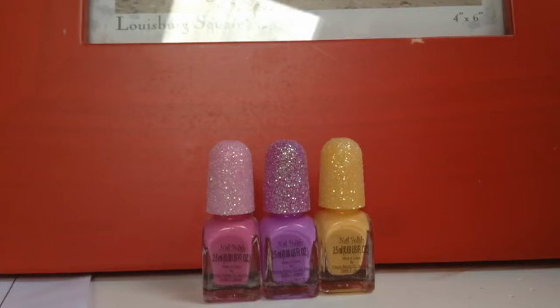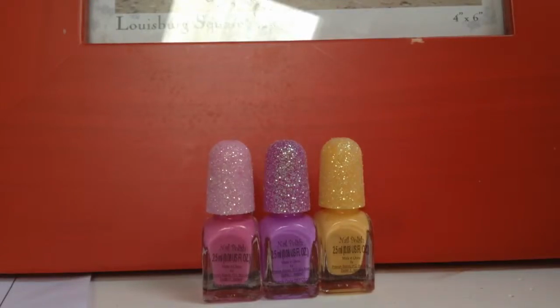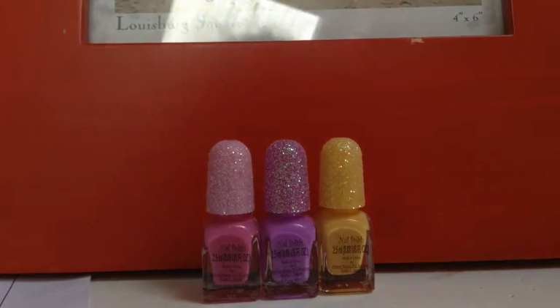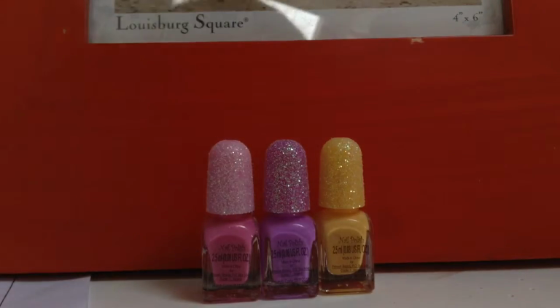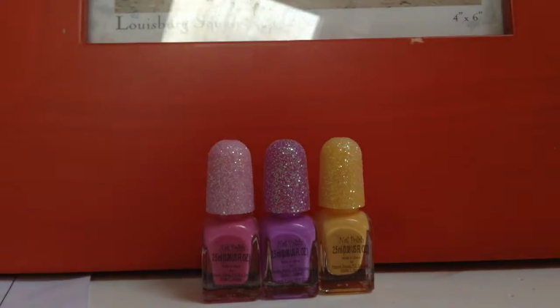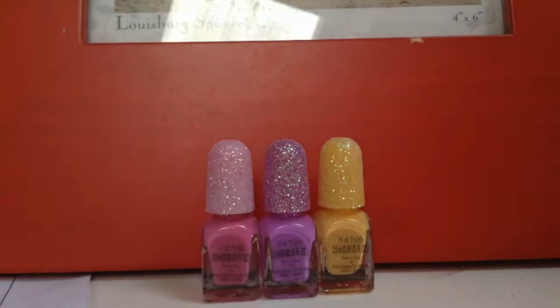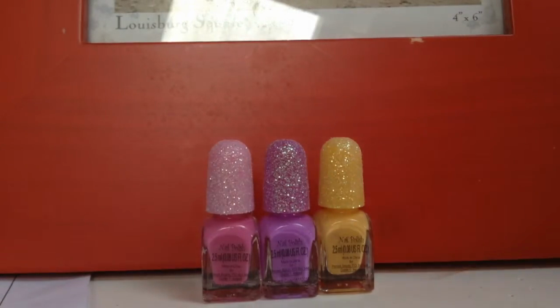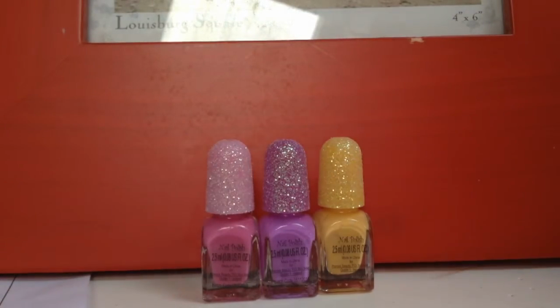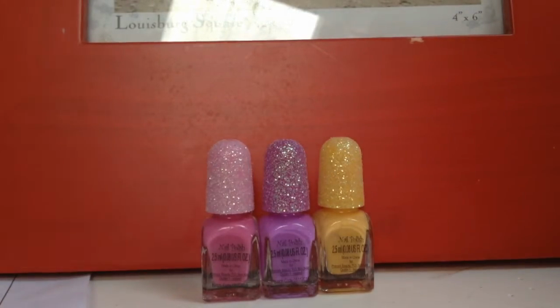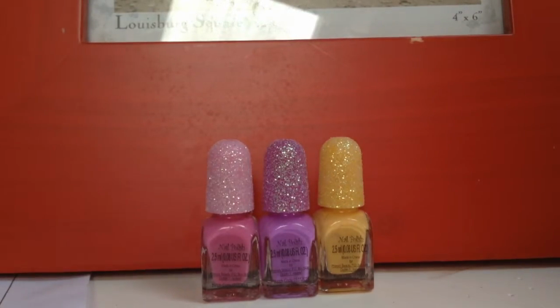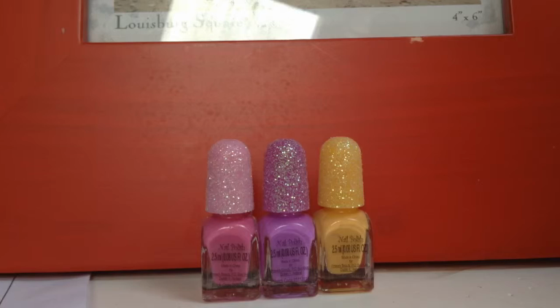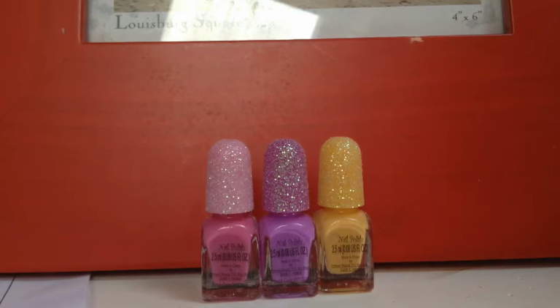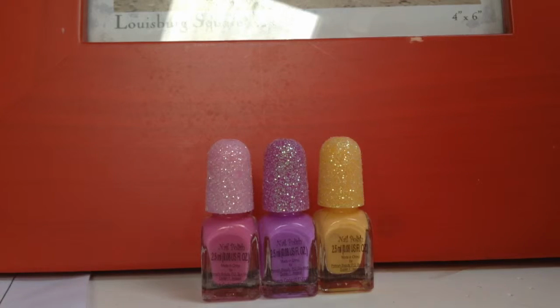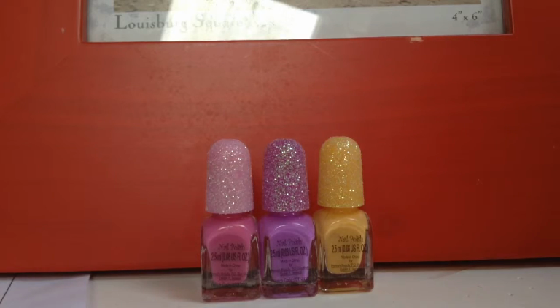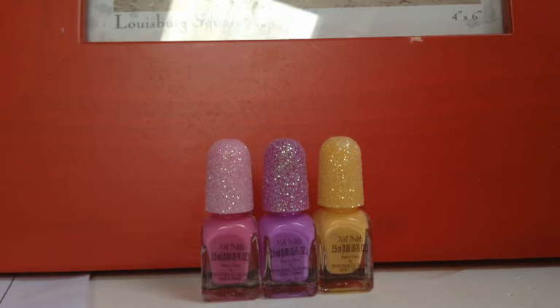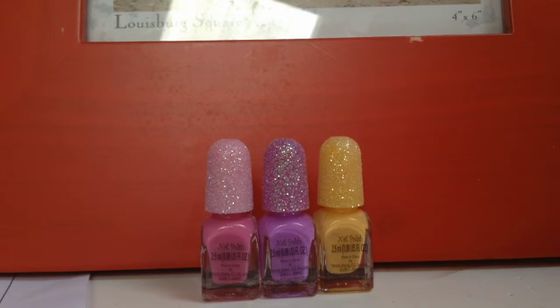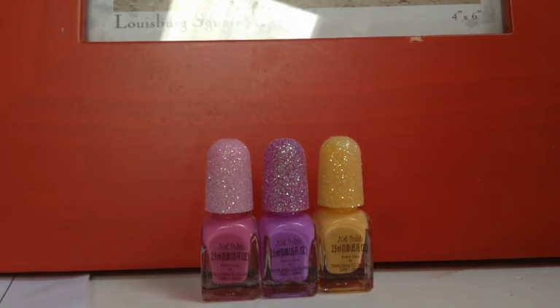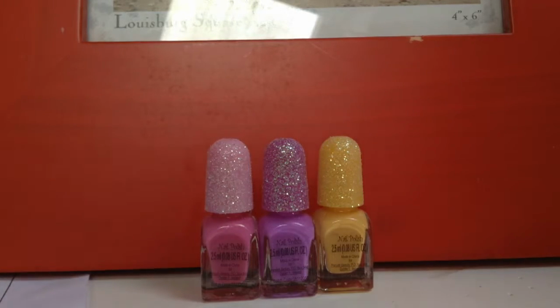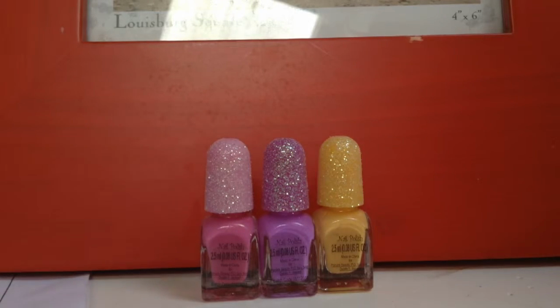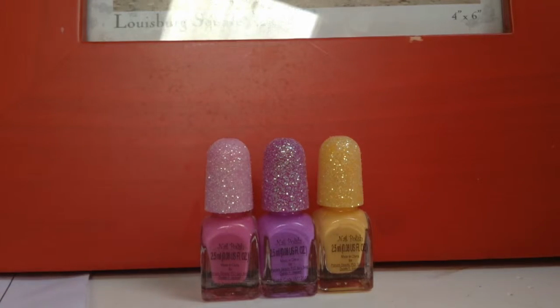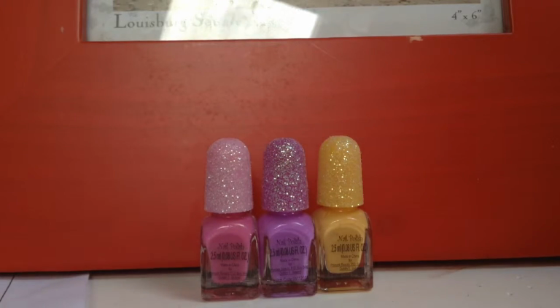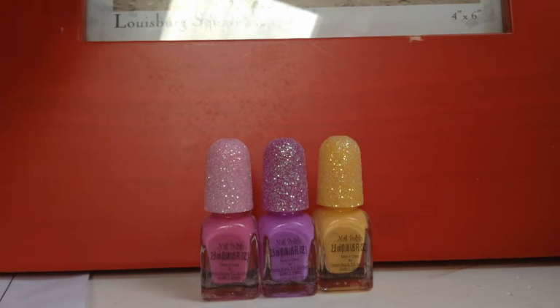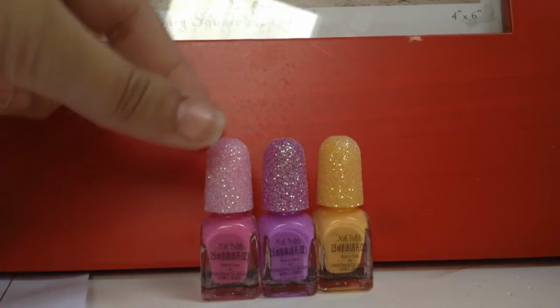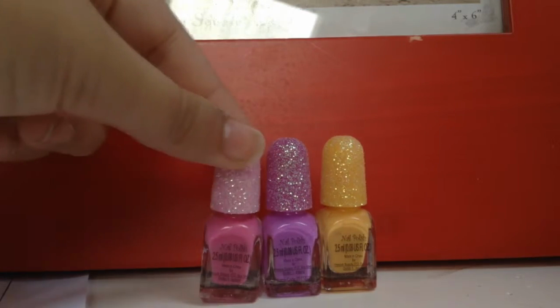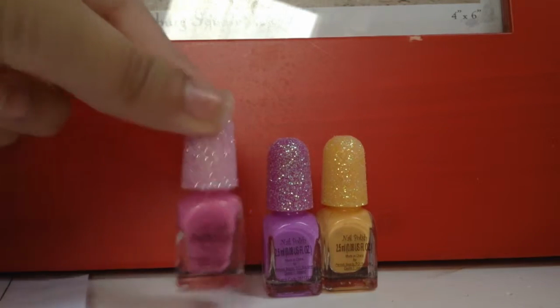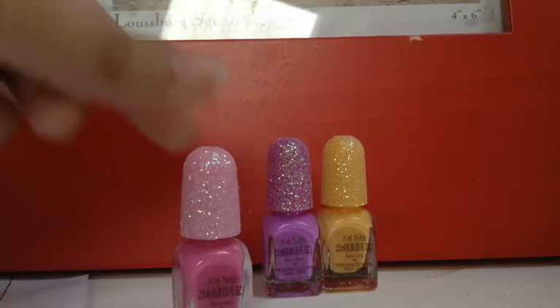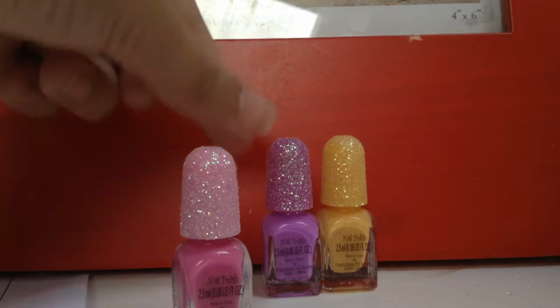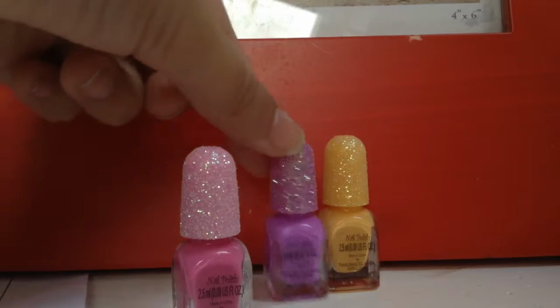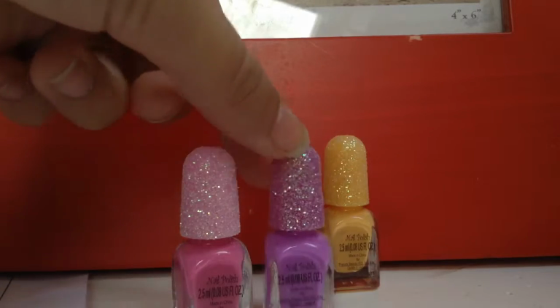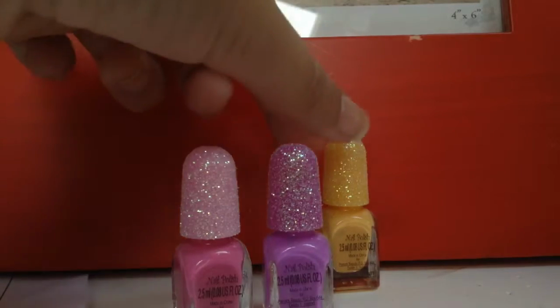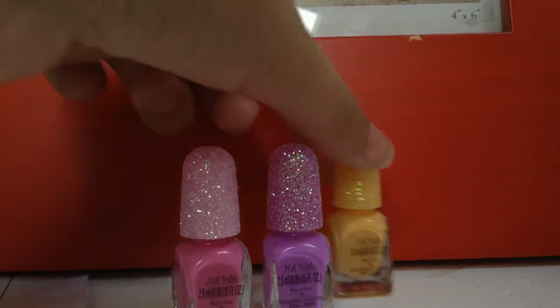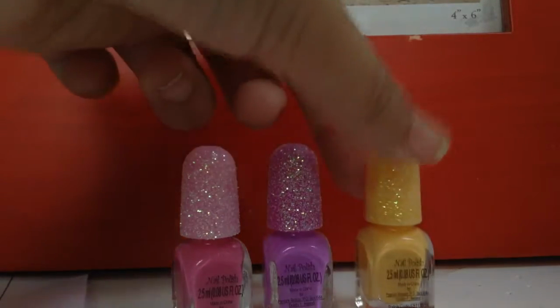The next thing I got were these three nail polishes that came along with some nail stickers. The colours are pink, purple, and yellow.